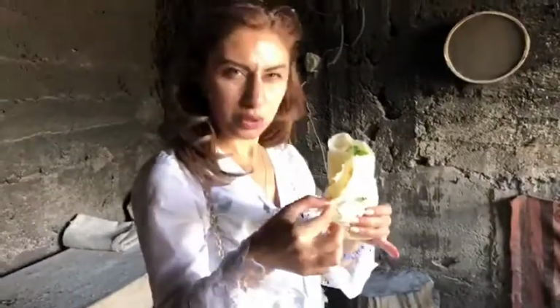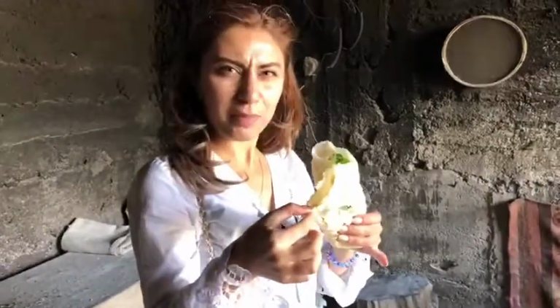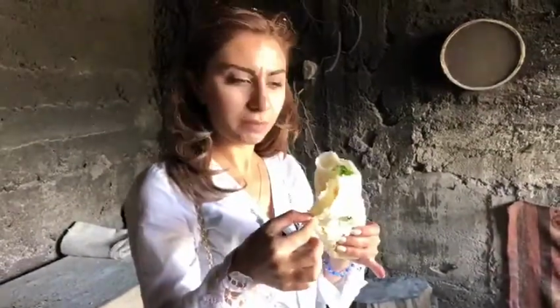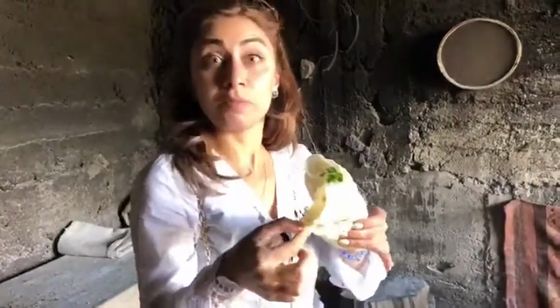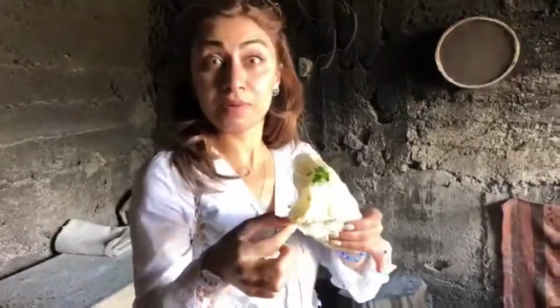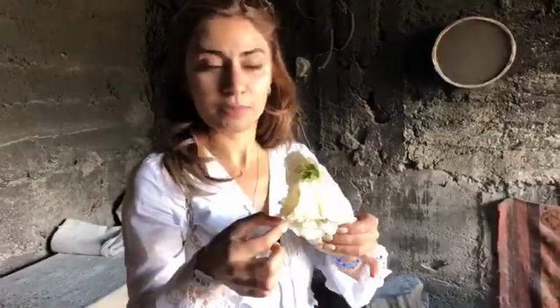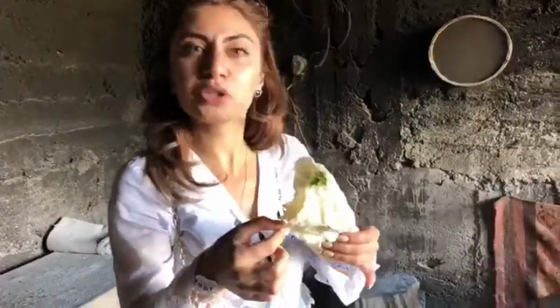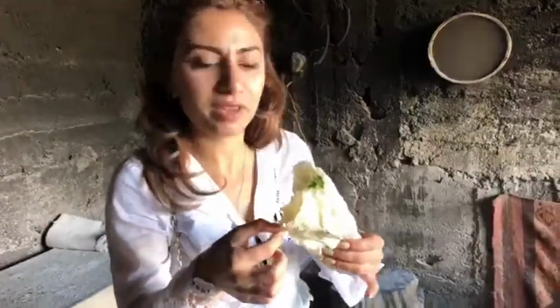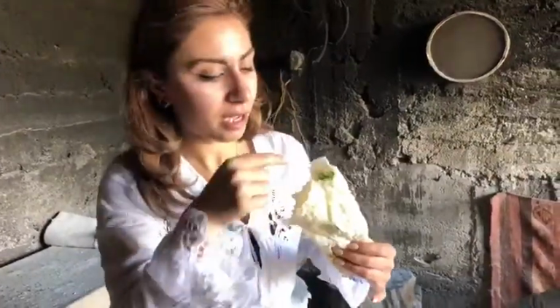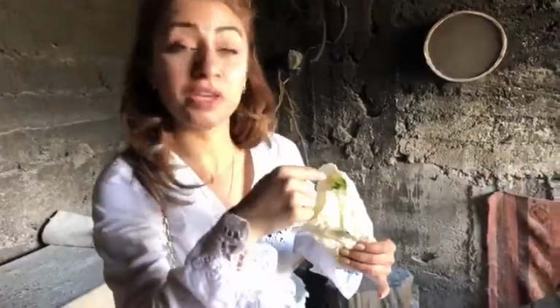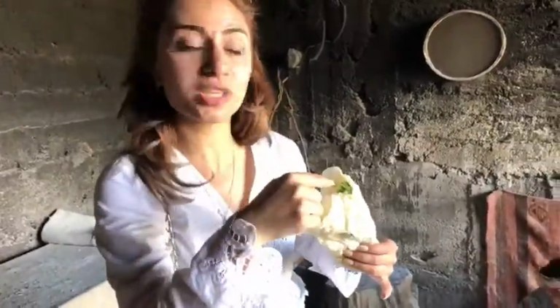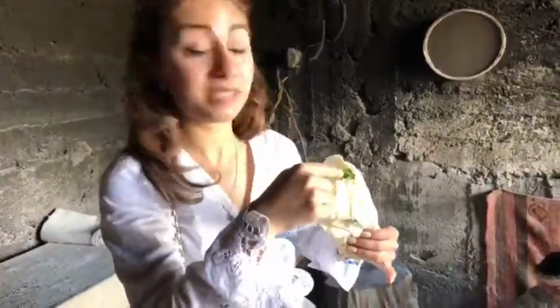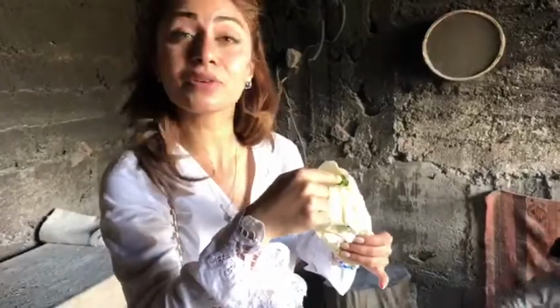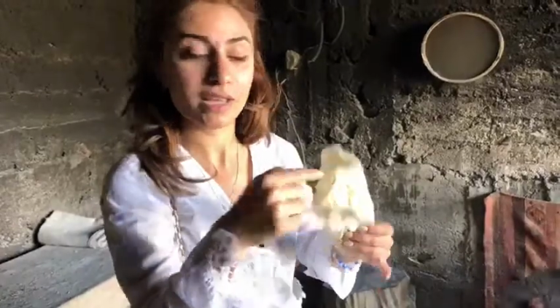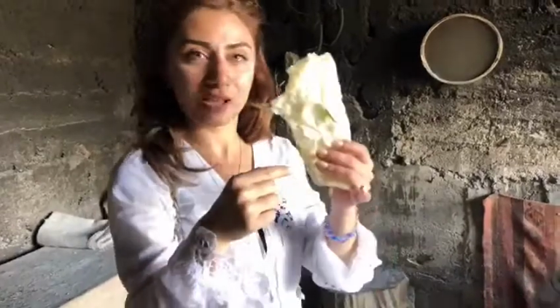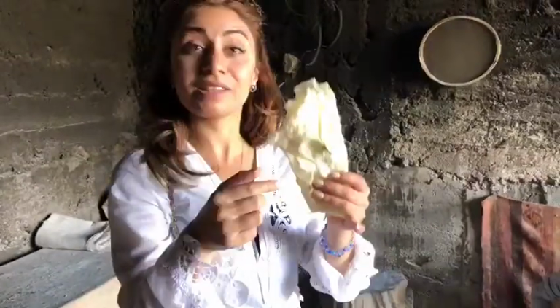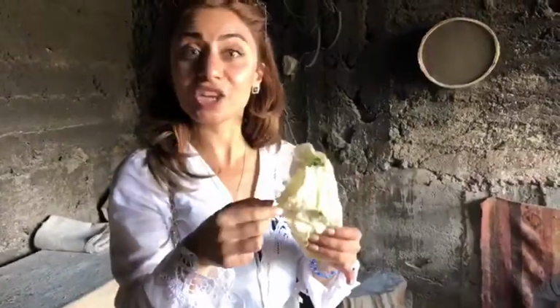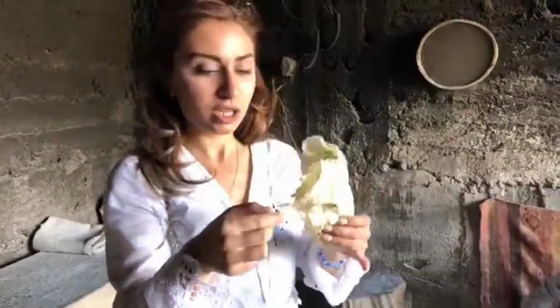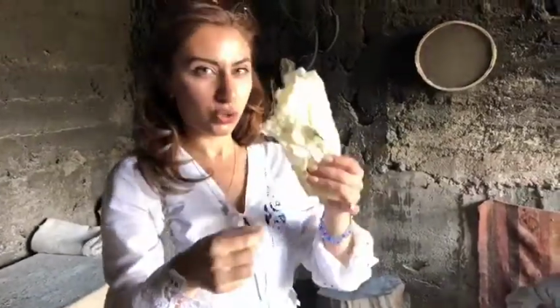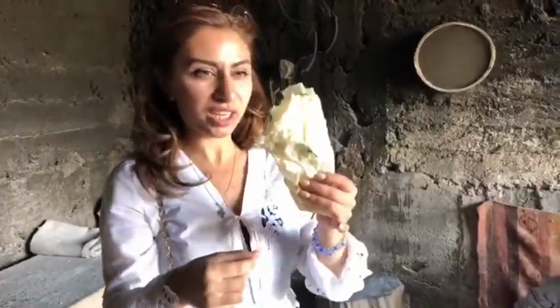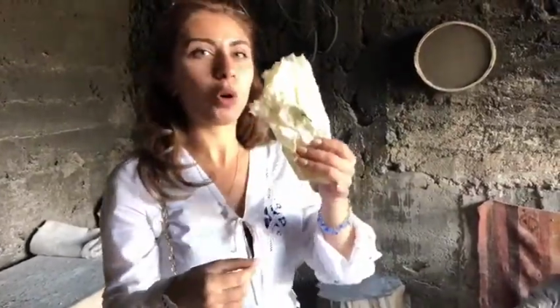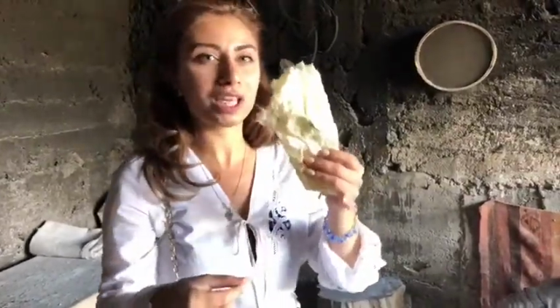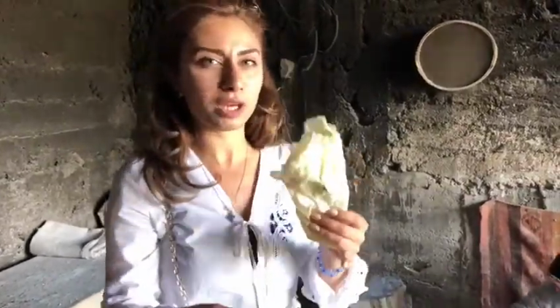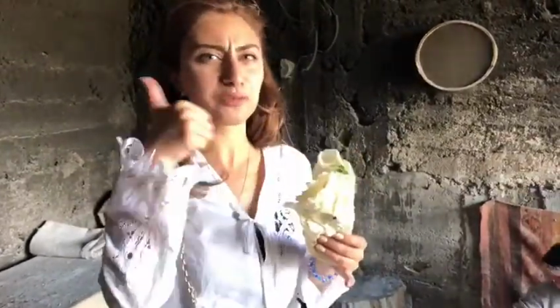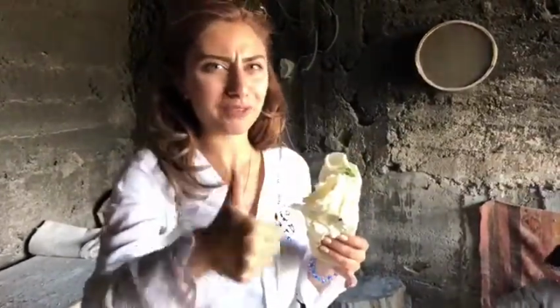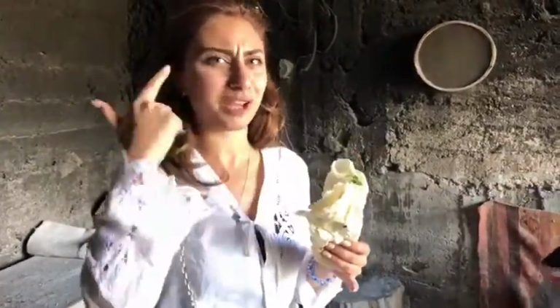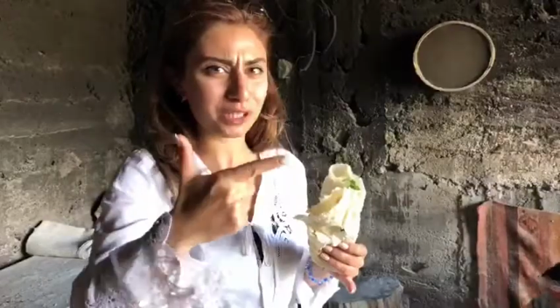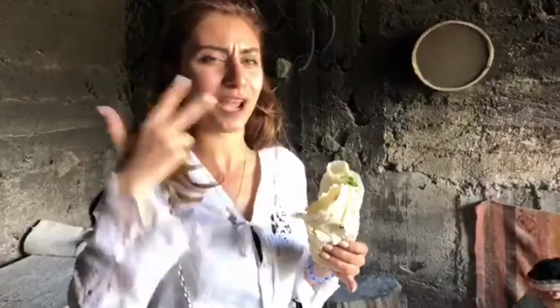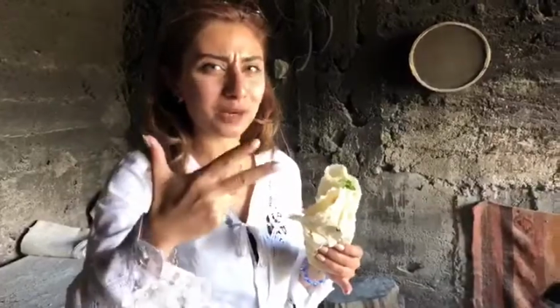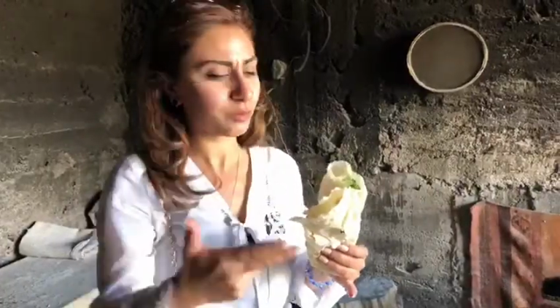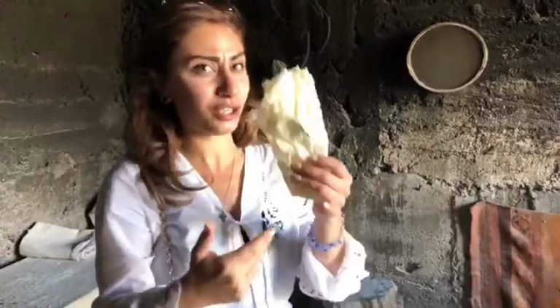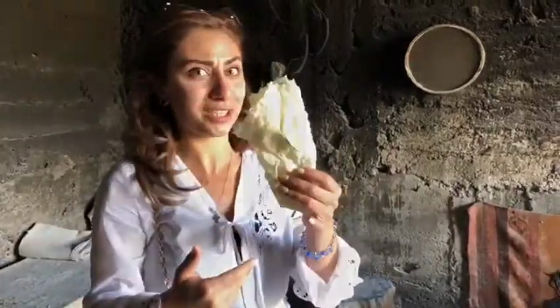You know what I'm eating? Armenian burger, Armenian cheese and some grapes, all in lavash. So you can eat it all day long — for breakfast, for dinner, and for lunch. Enjoy it.